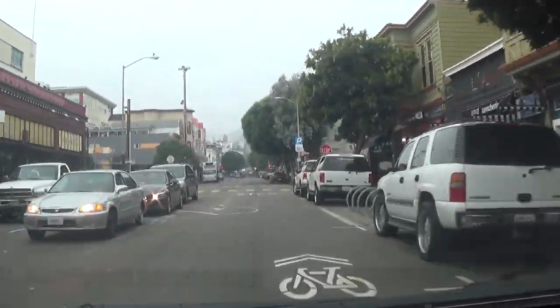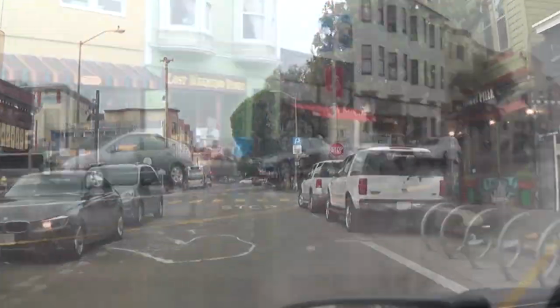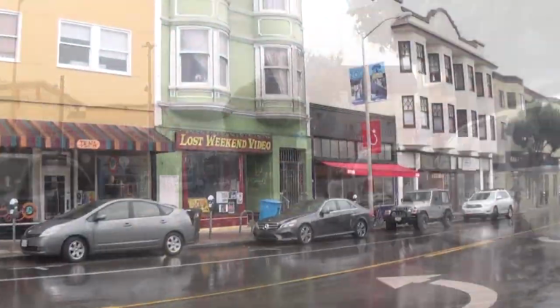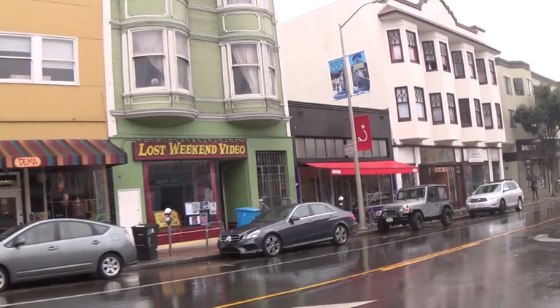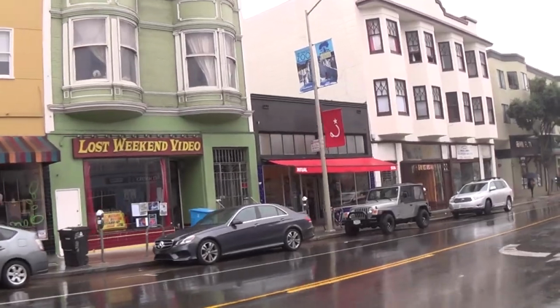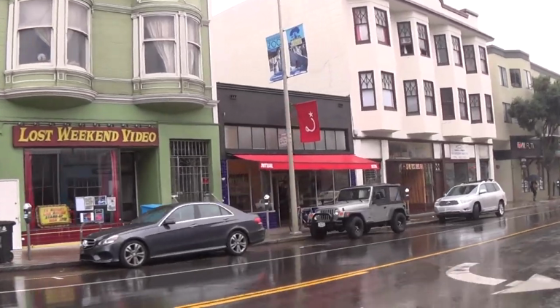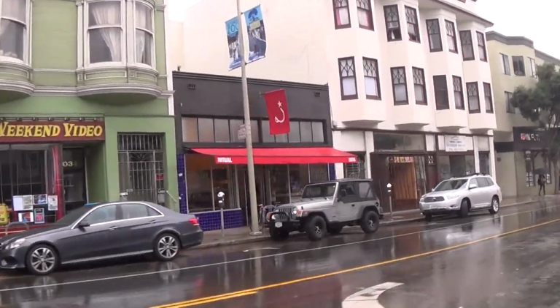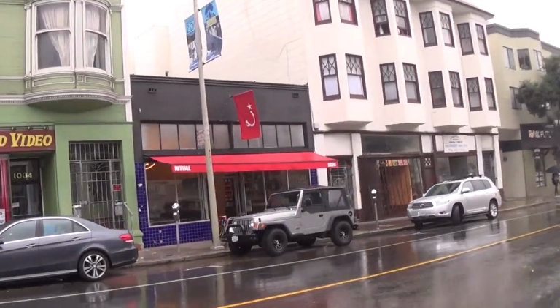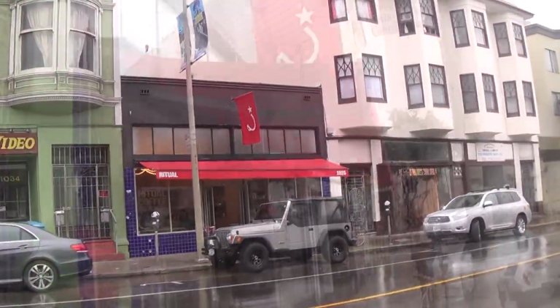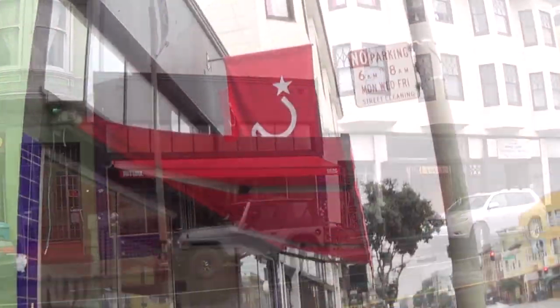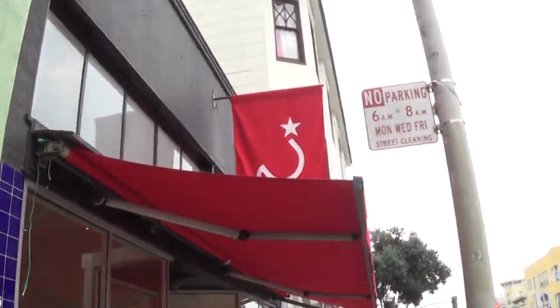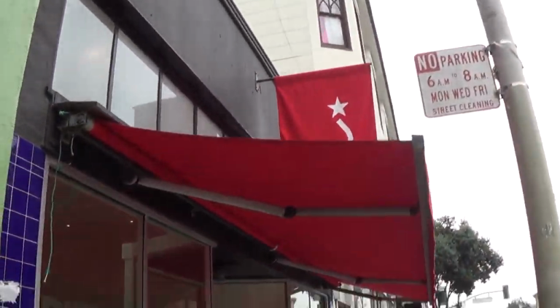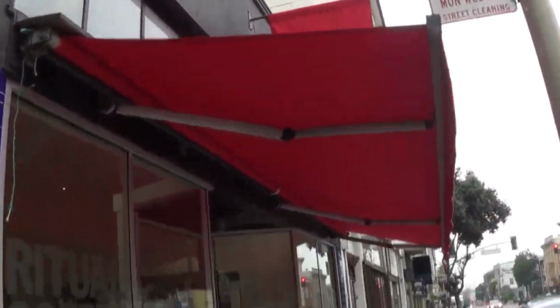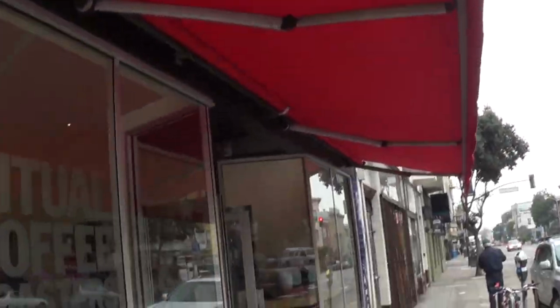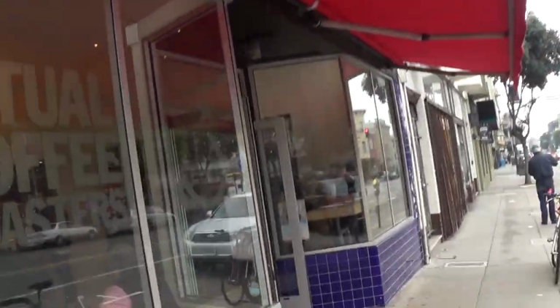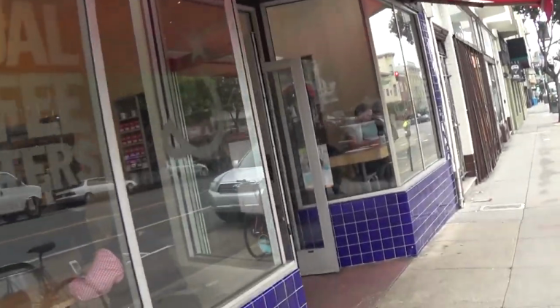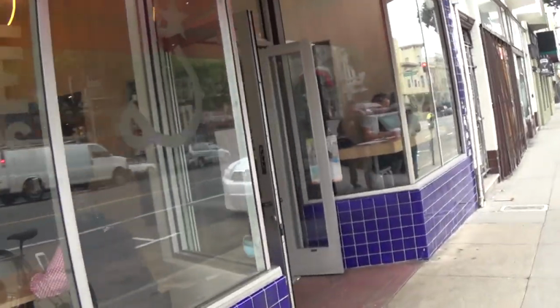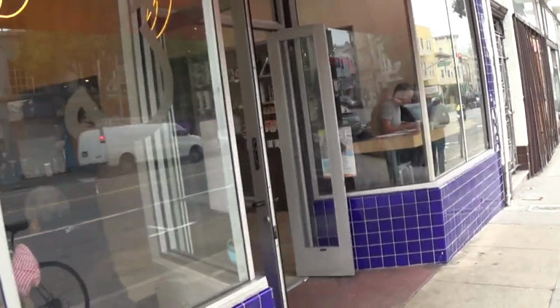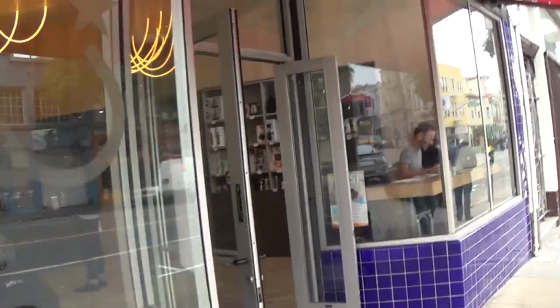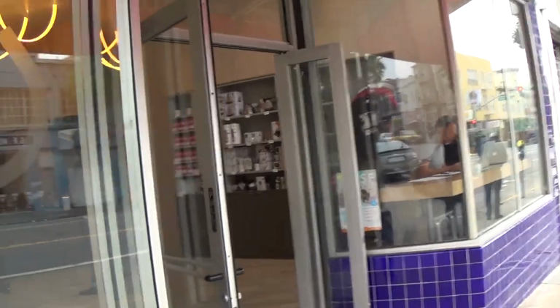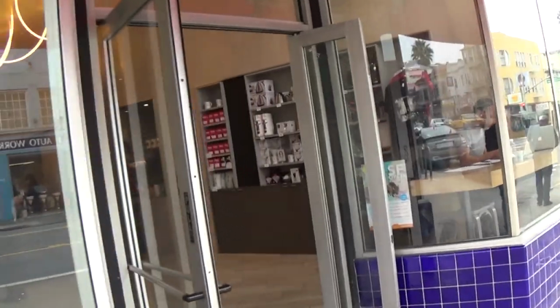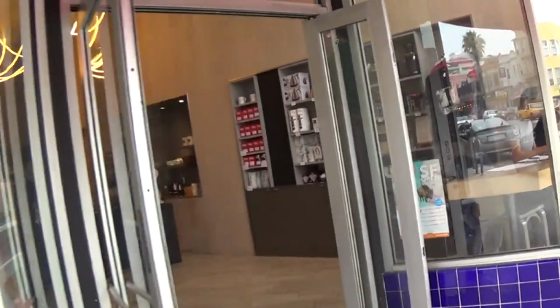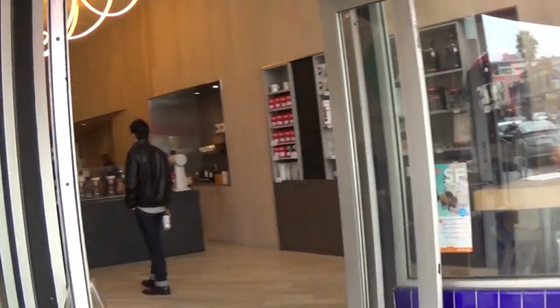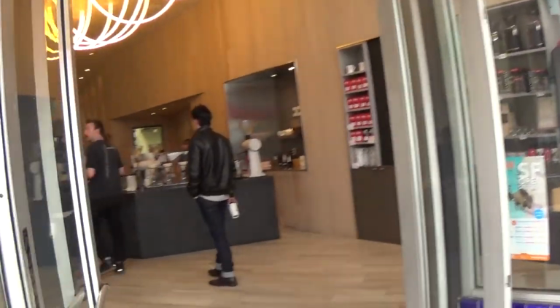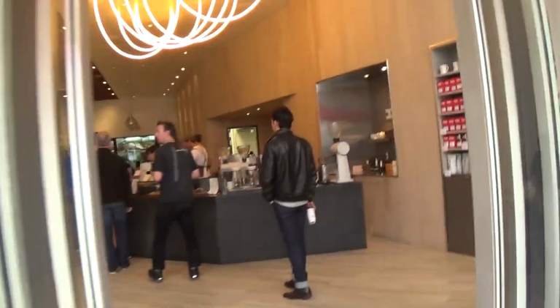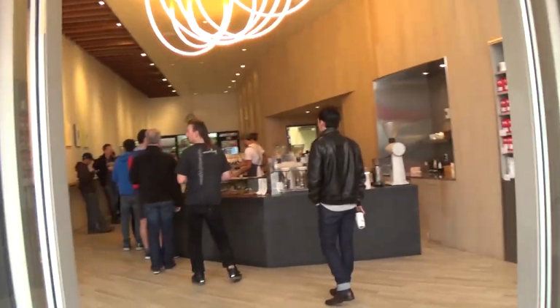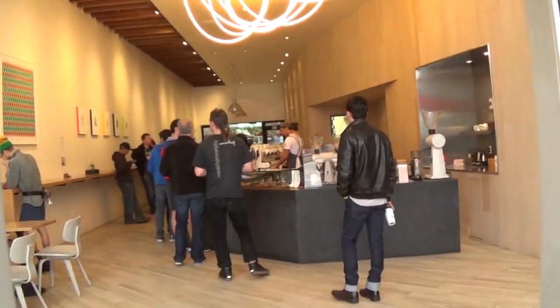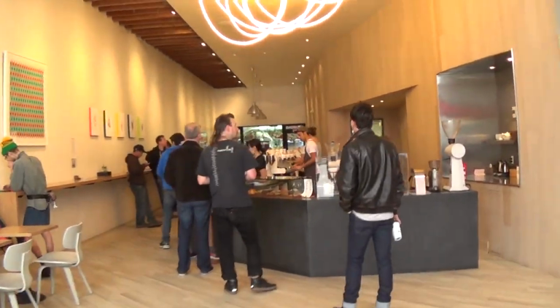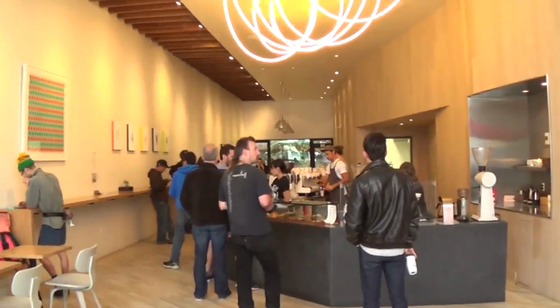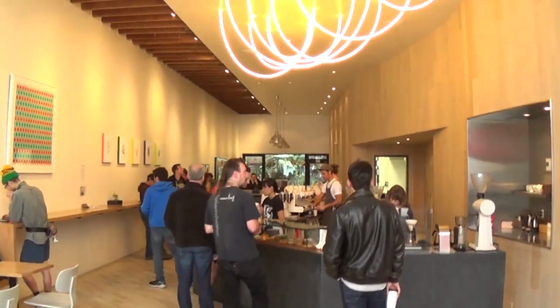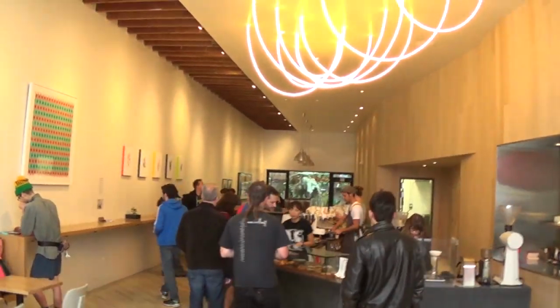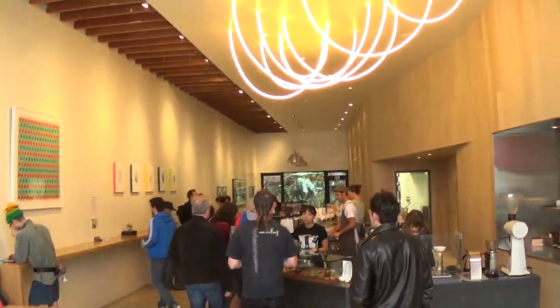I had to swing by the Mission District to grab some coffee this afternoon at a place called Ritual Coffee. People here are telling me this is some of the best coffee in San Francisco, but I got to be honest, it's not my favorite.